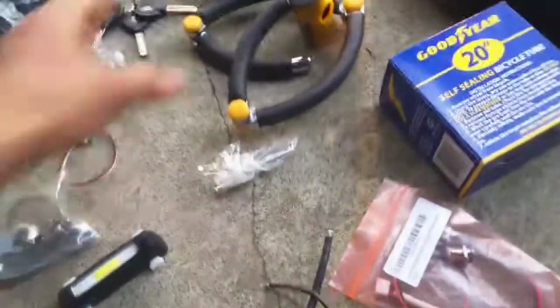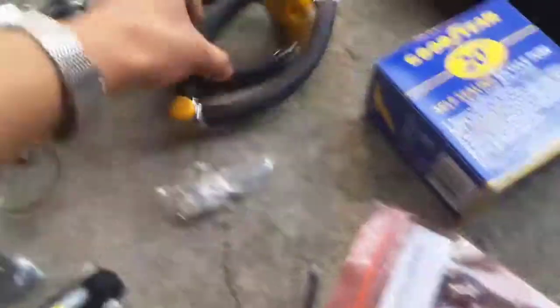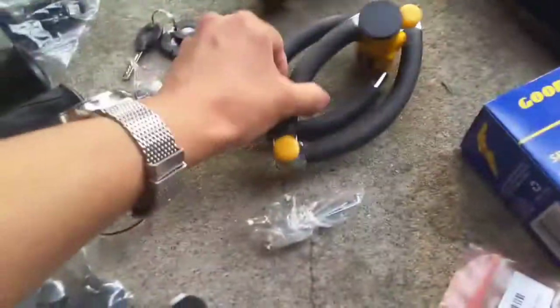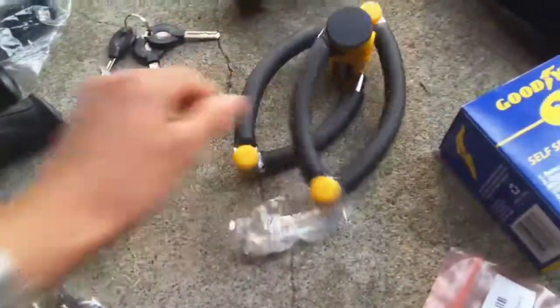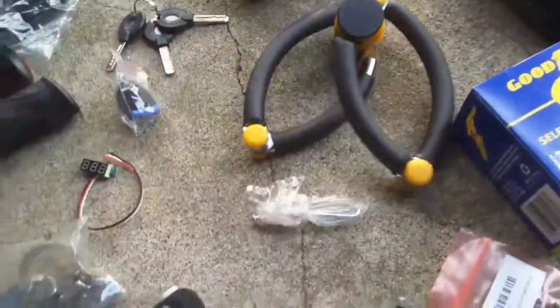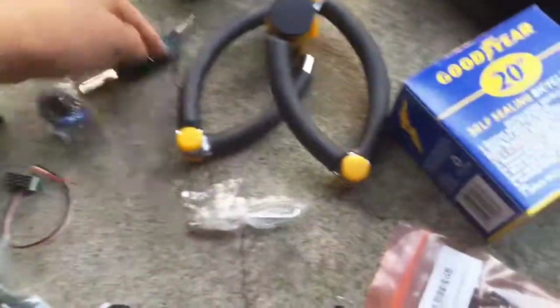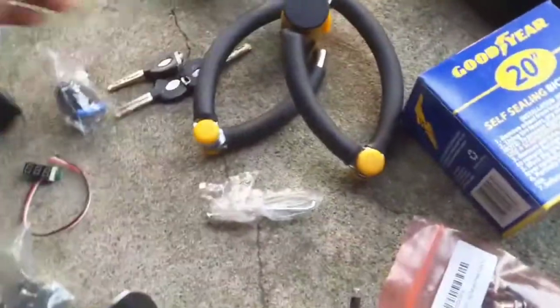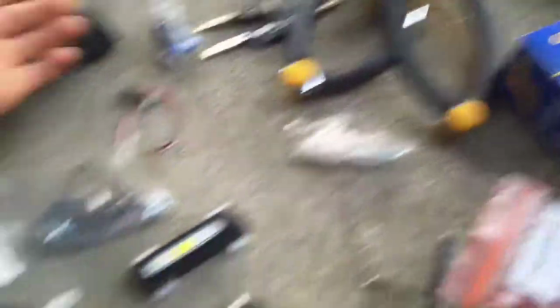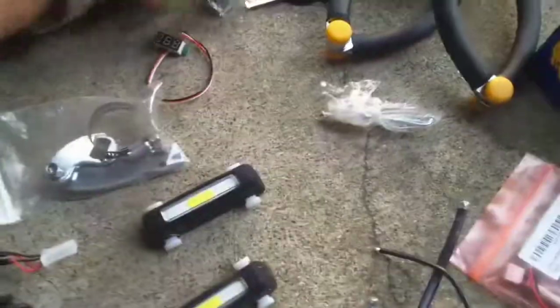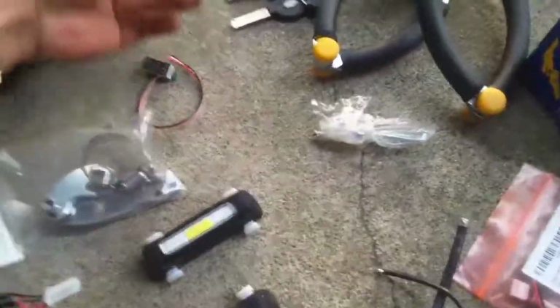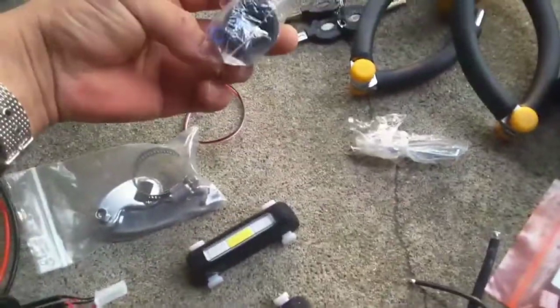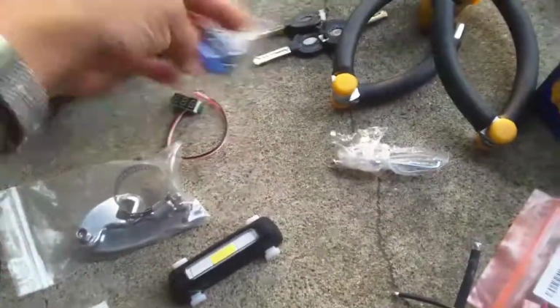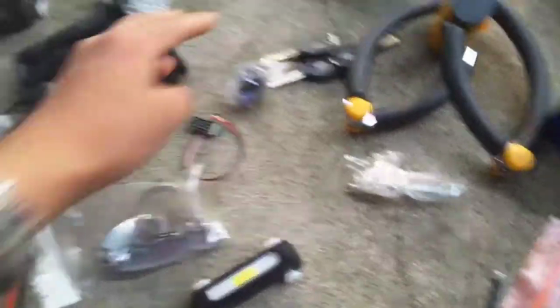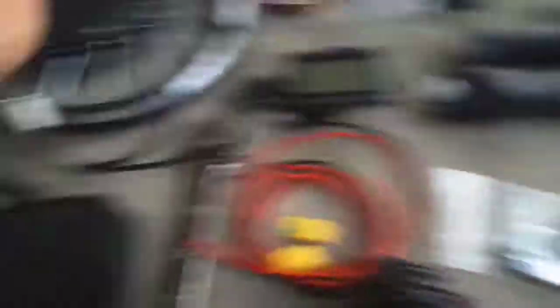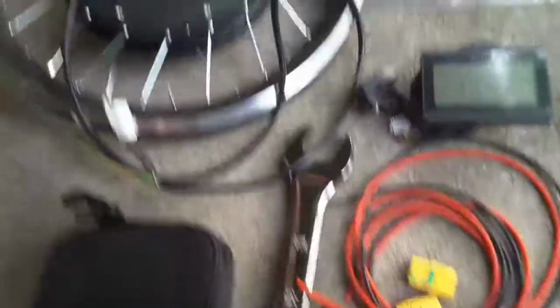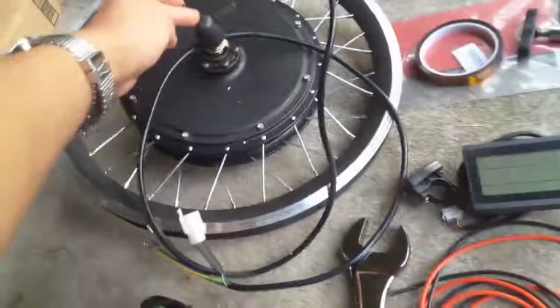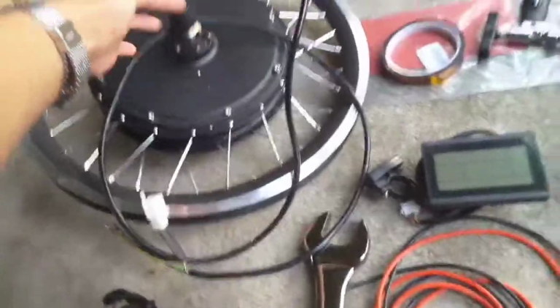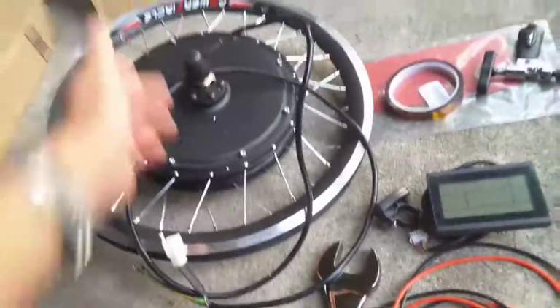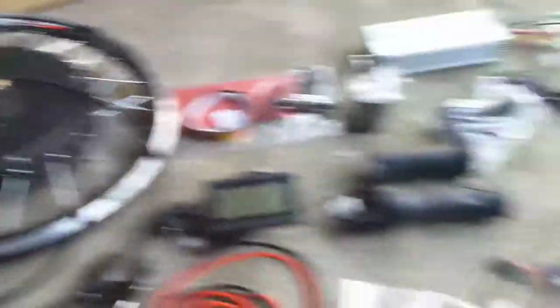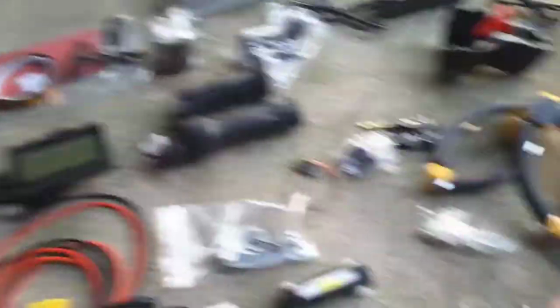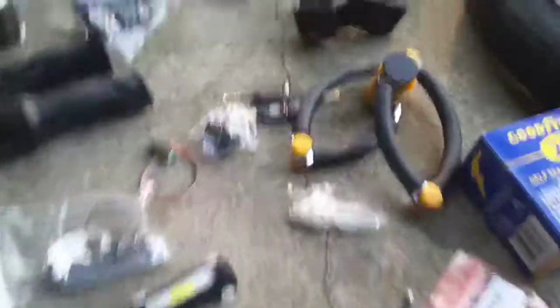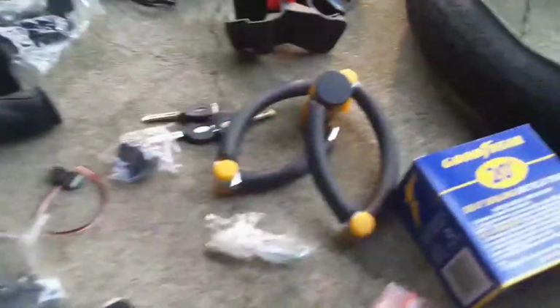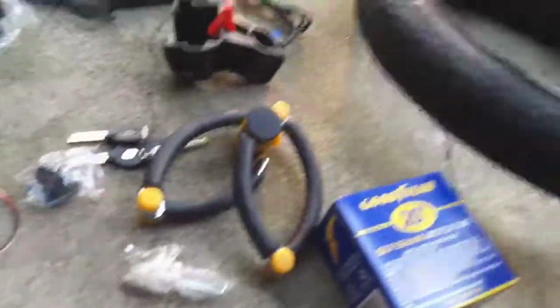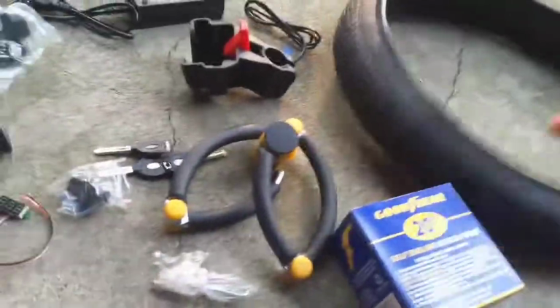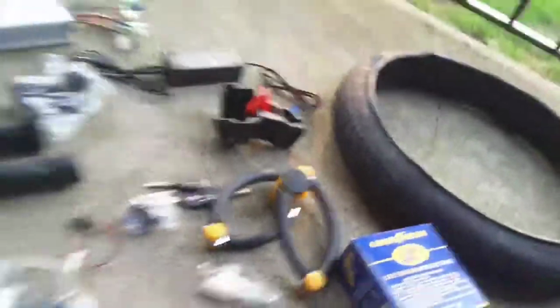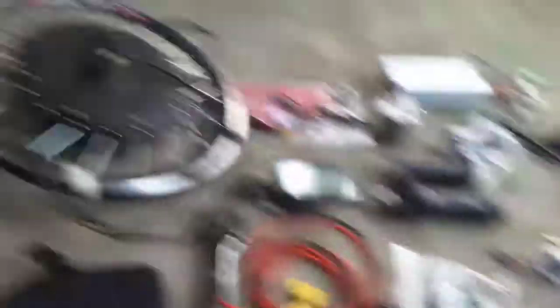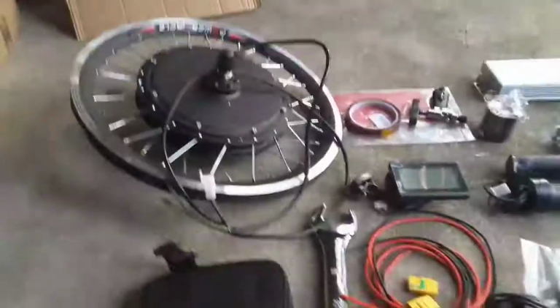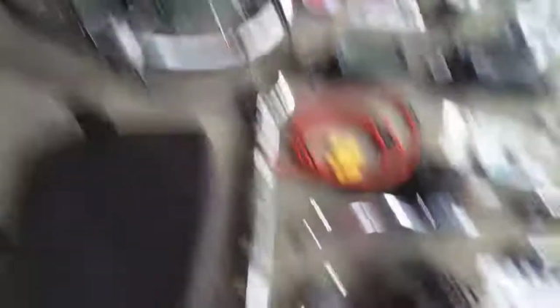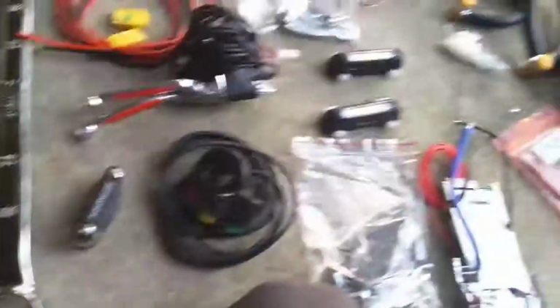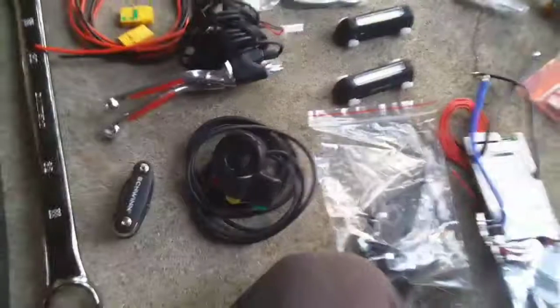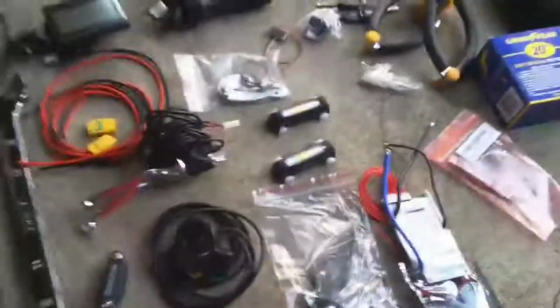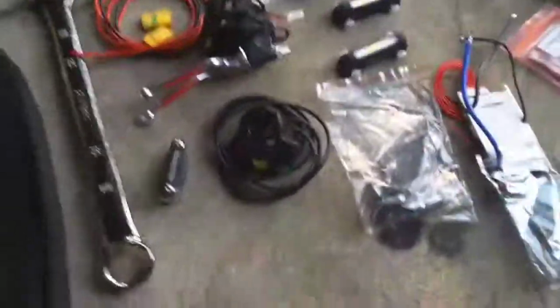This is our bike lock with the keys for it. This is just the cap for the BLDC motor, and these are our new wheels. So that's what we've got here.